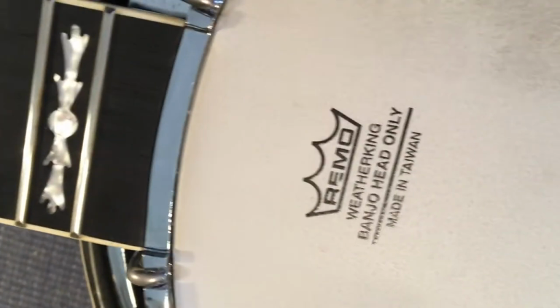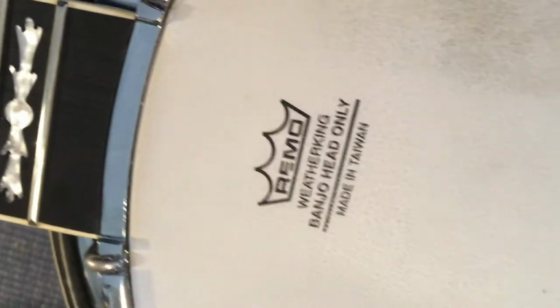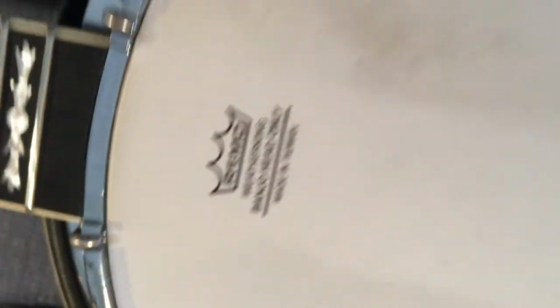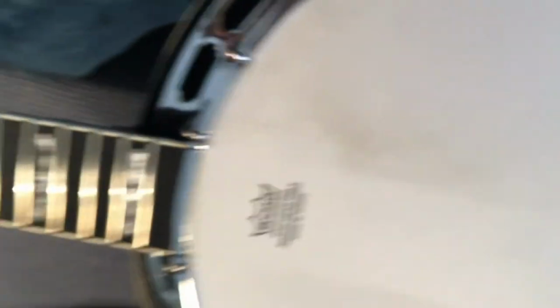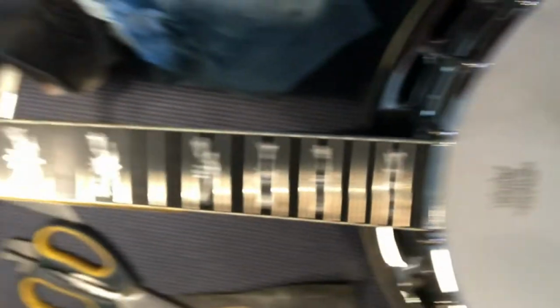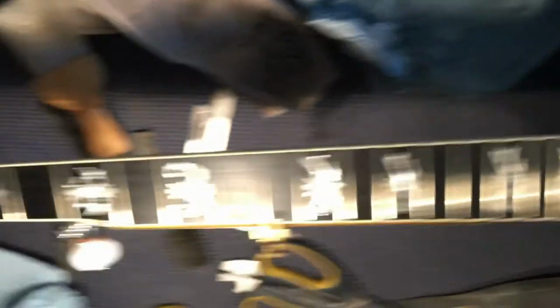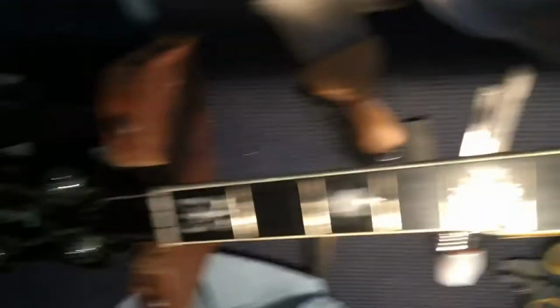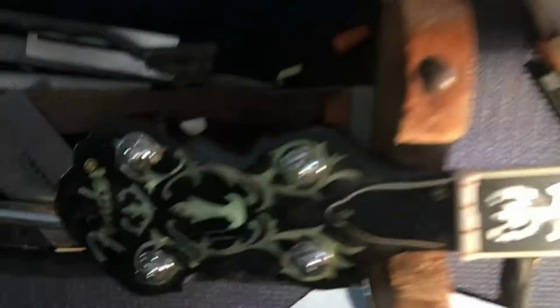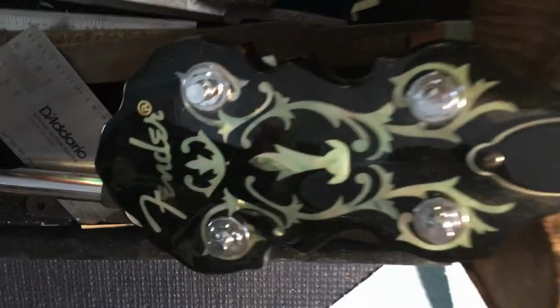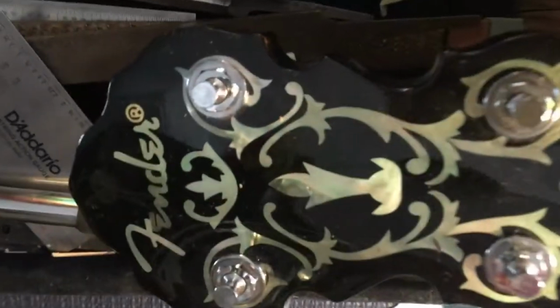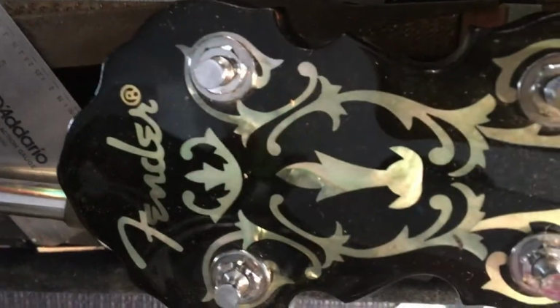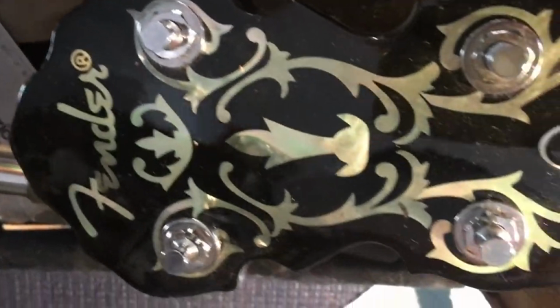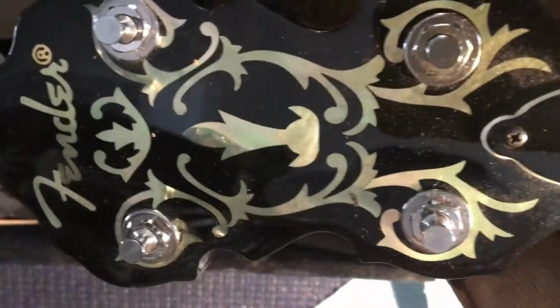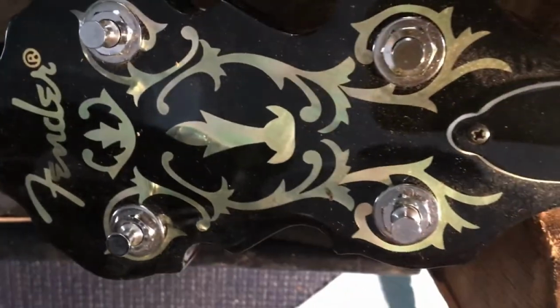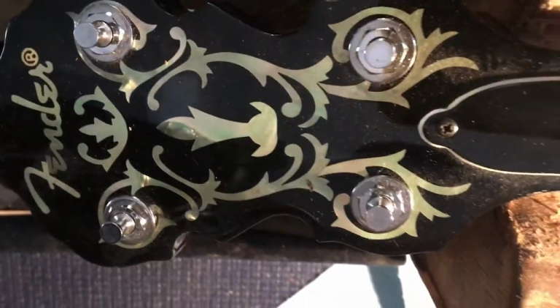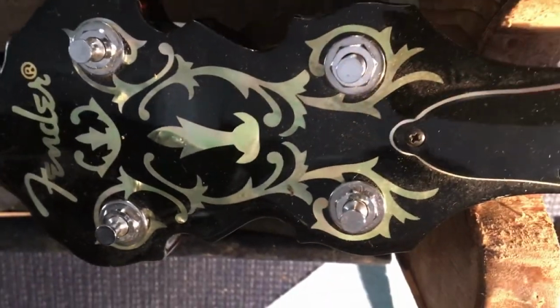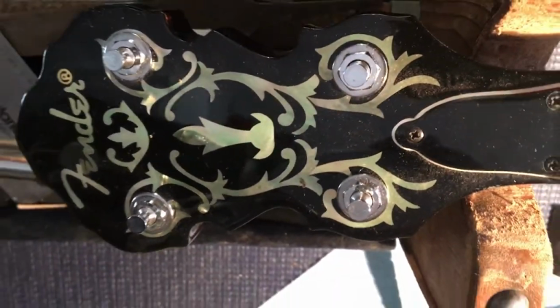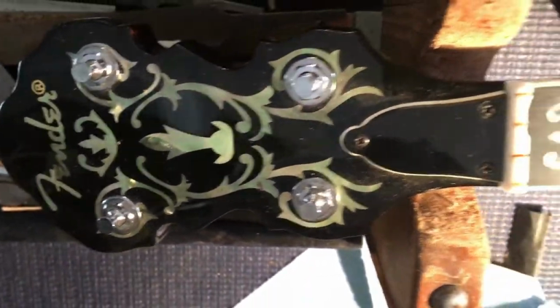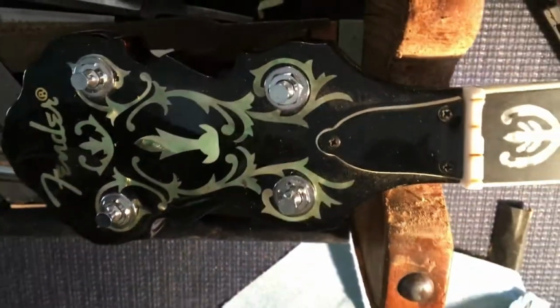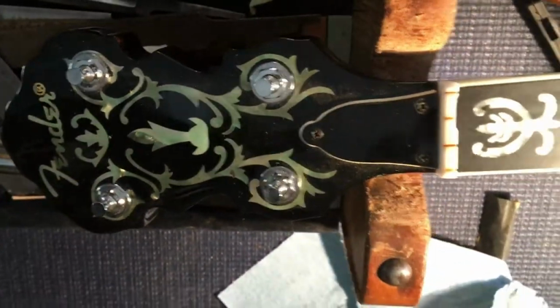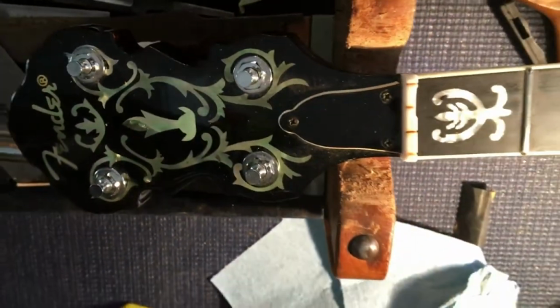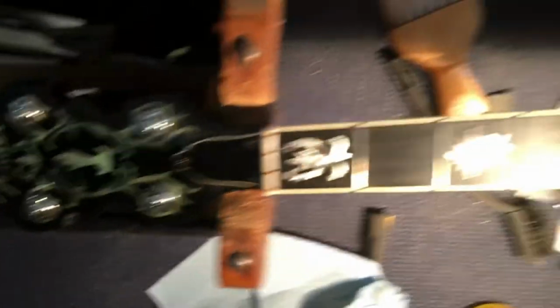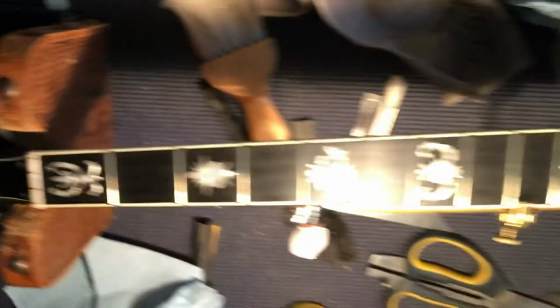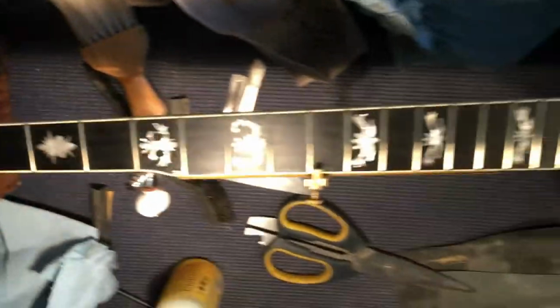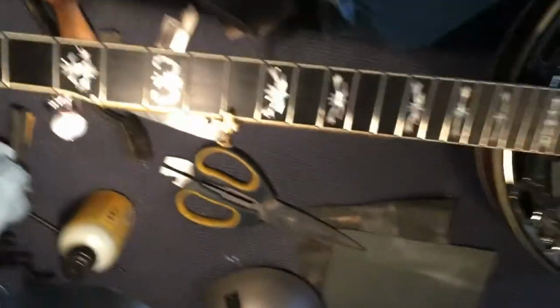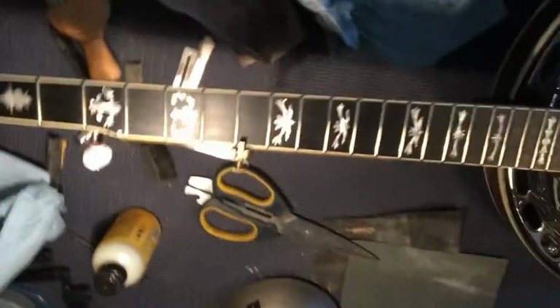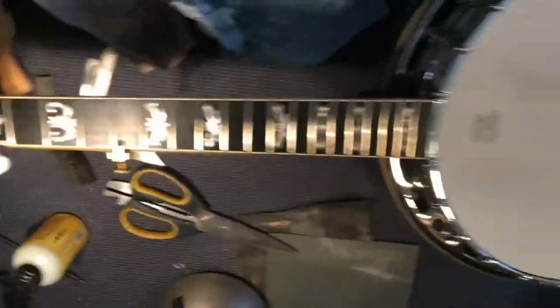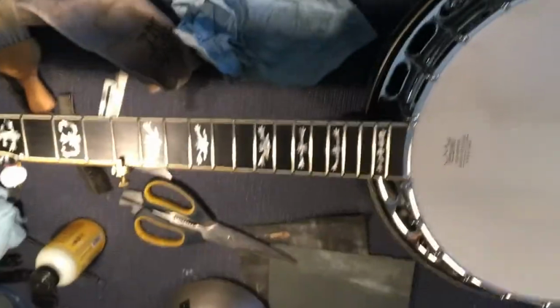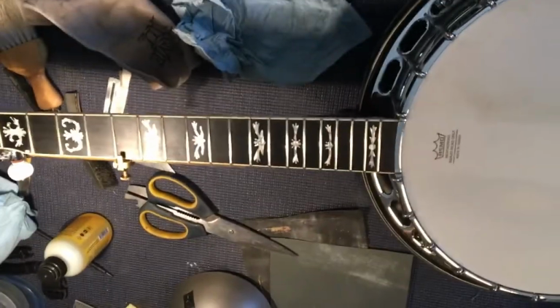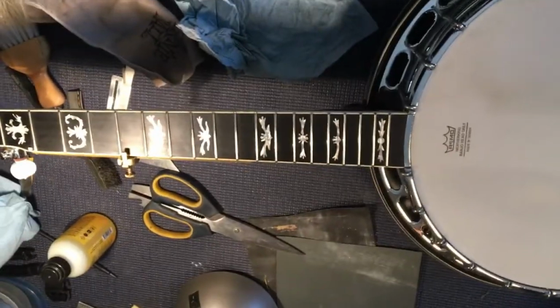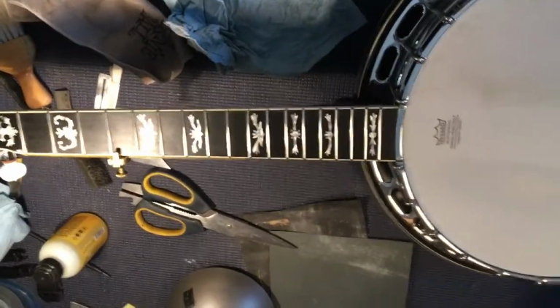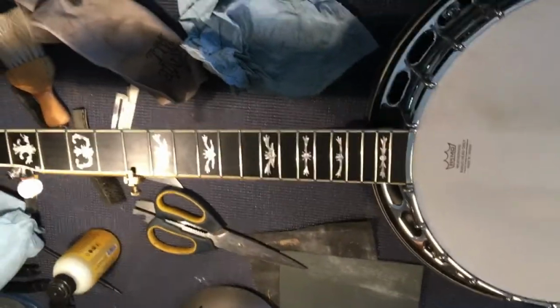Kept away from the logo of course. She's looking good. I'm just going to clean her up a little more and string her up and see how she plays, but she's sure shiny.